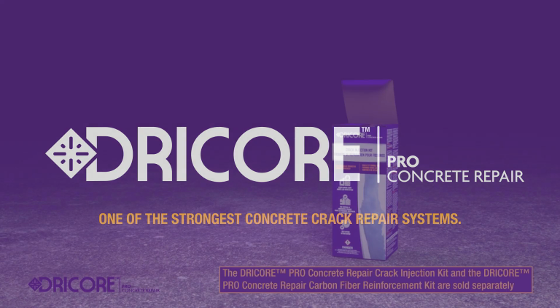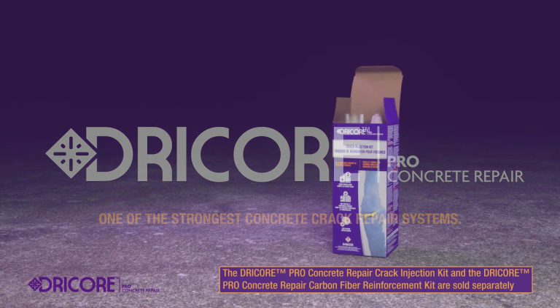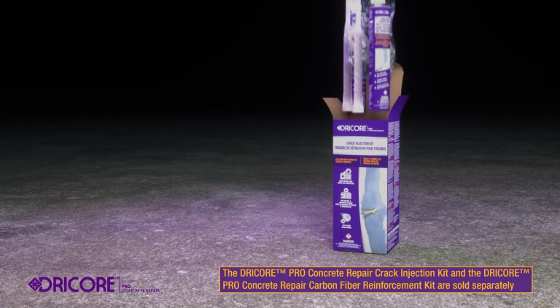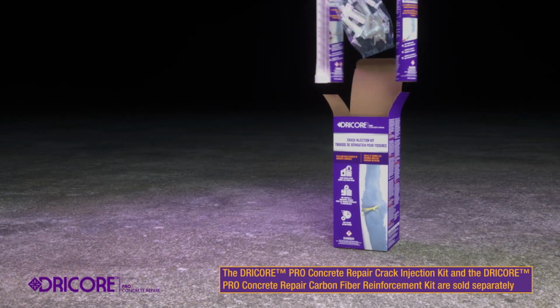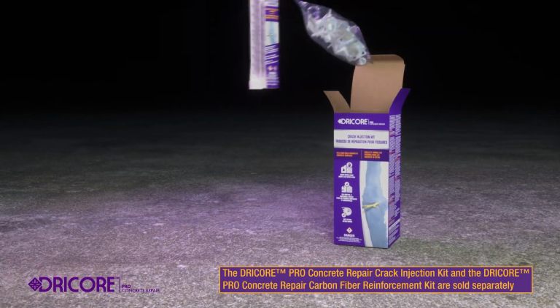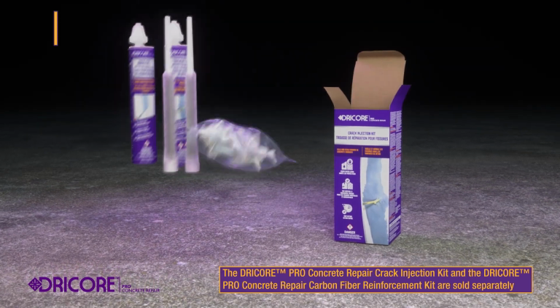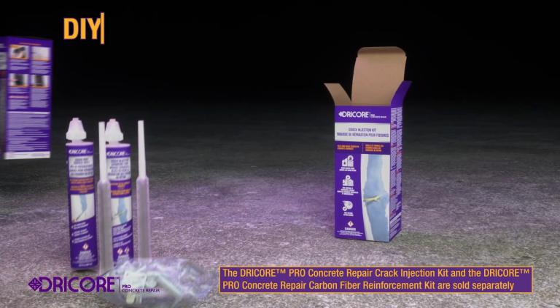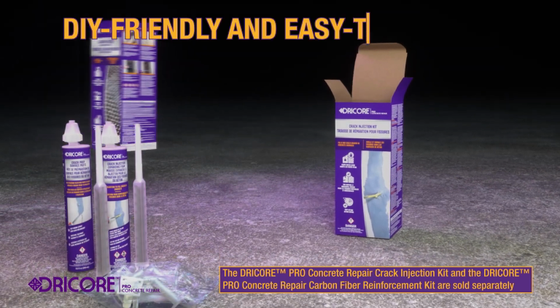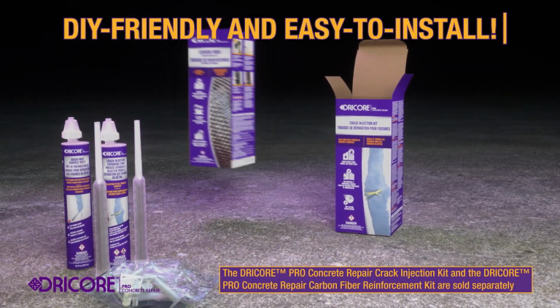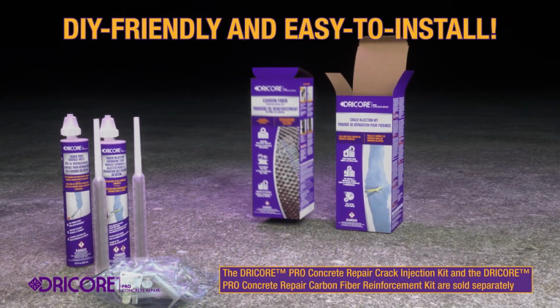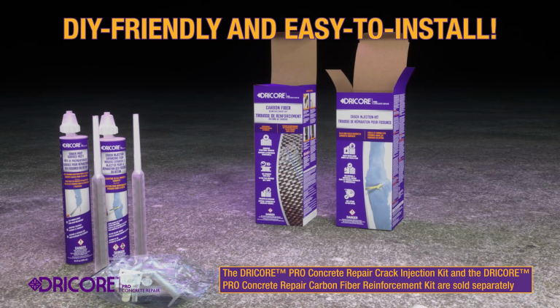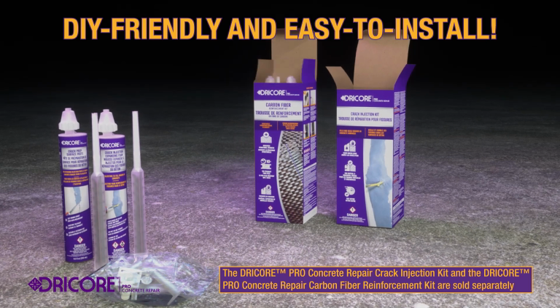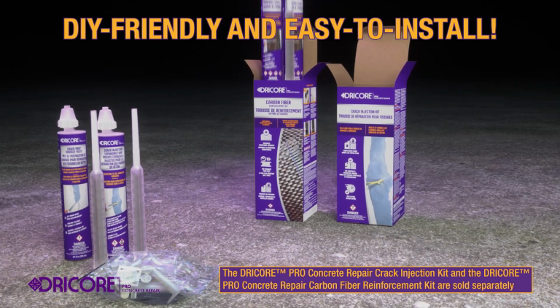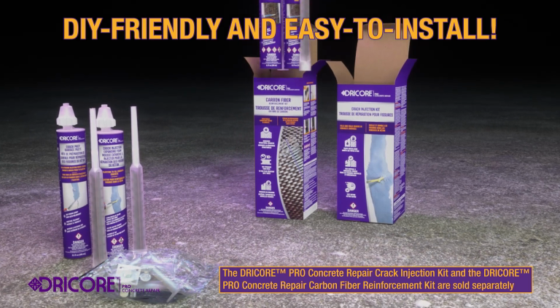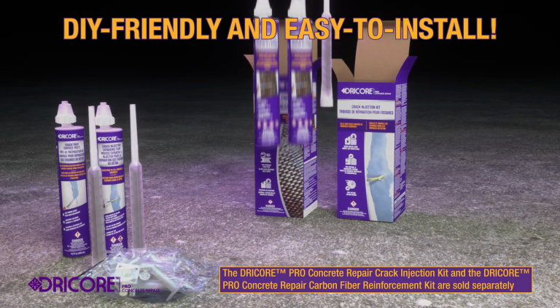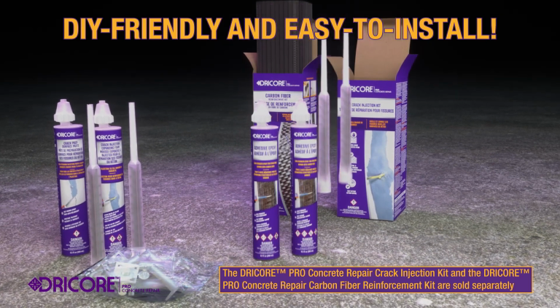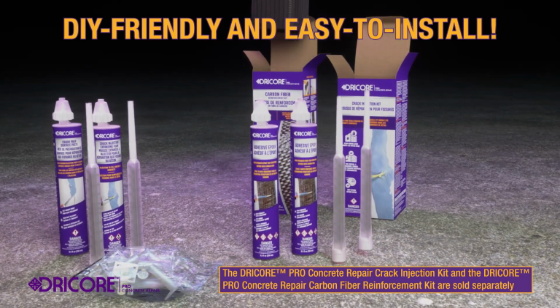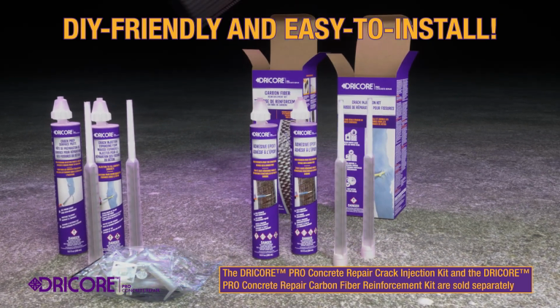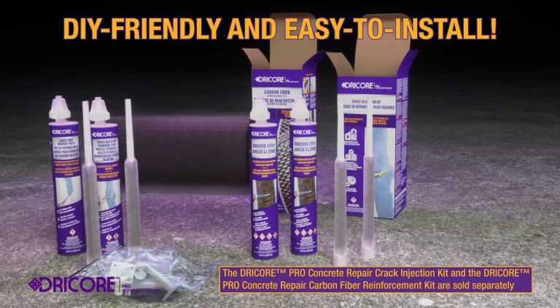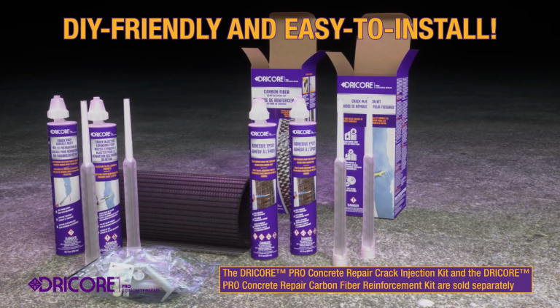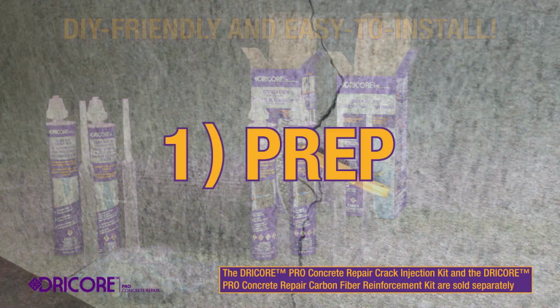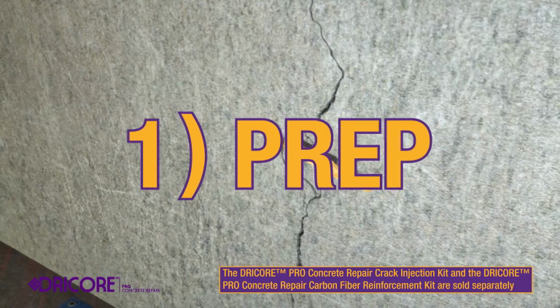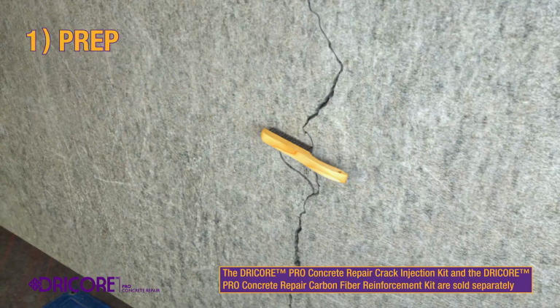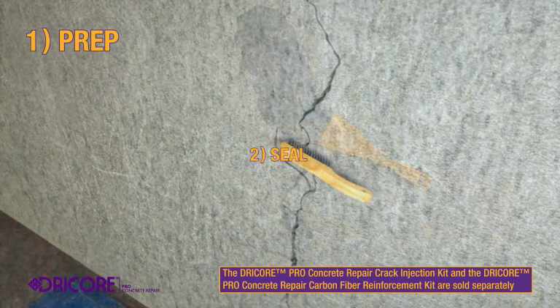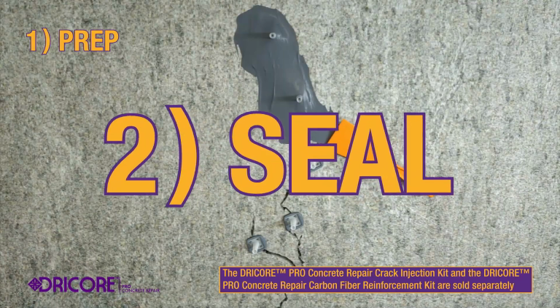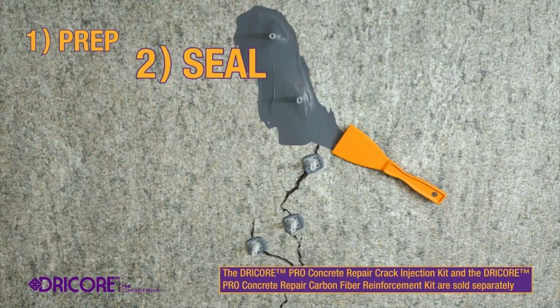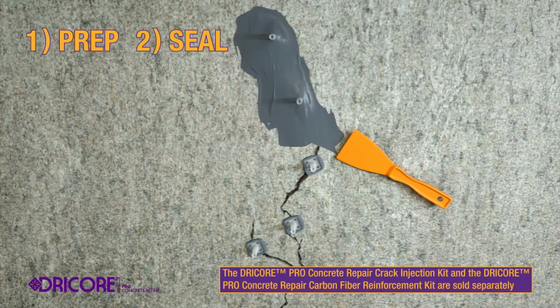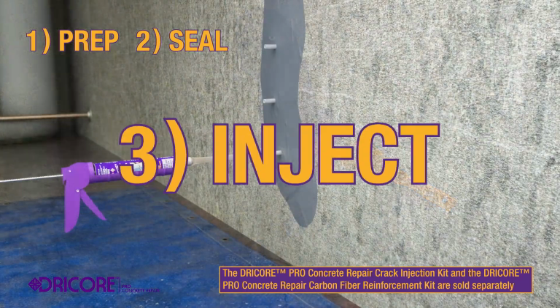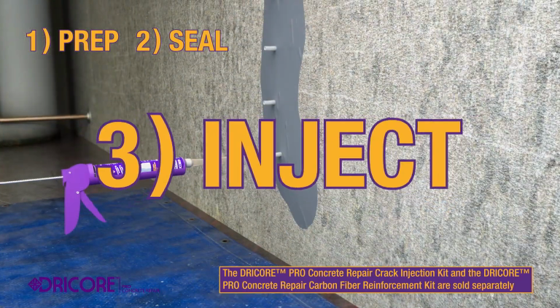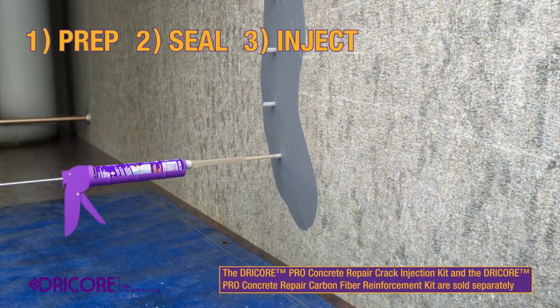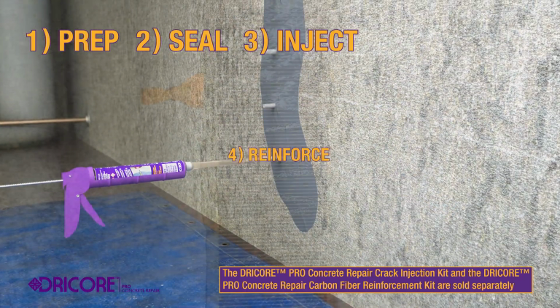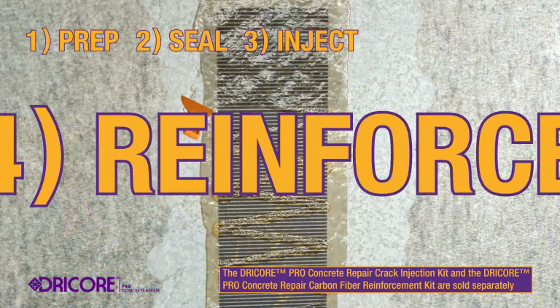DryCore Pro Concrete Repair Kits are DIY friendly and easy to install. Just follow our simple installation process: Prep. Seal. Inject. Reinforce.